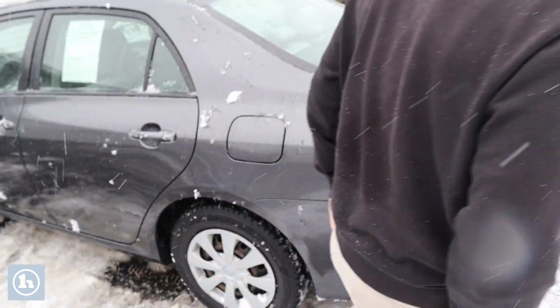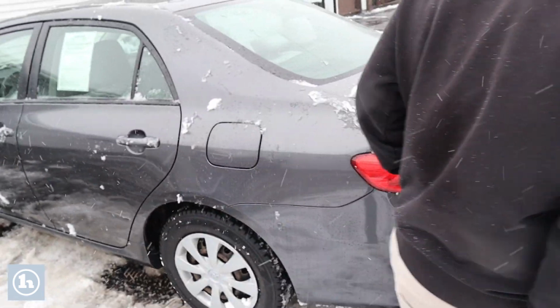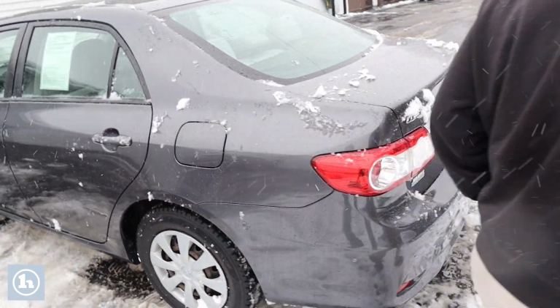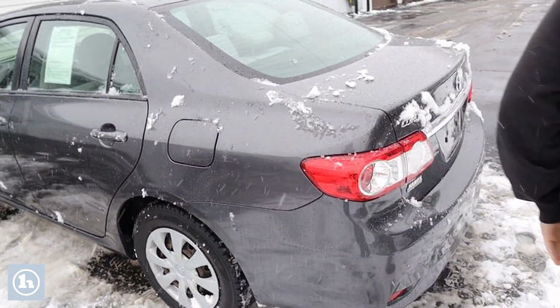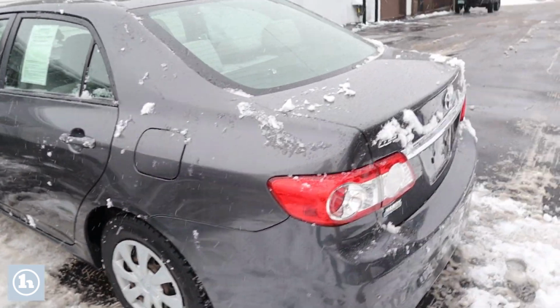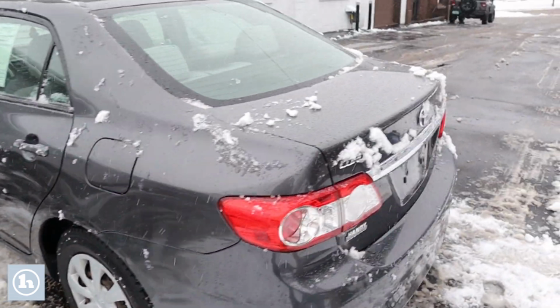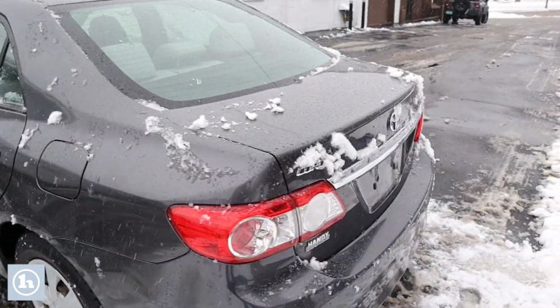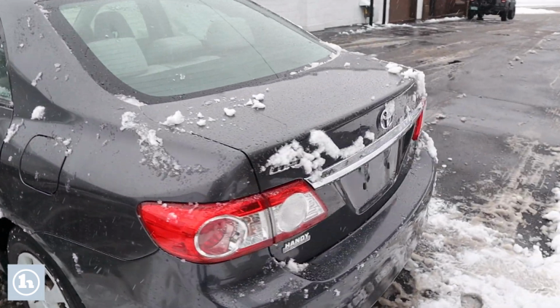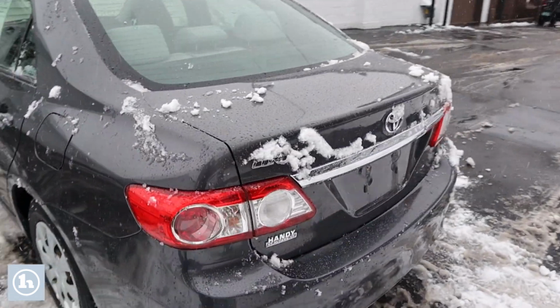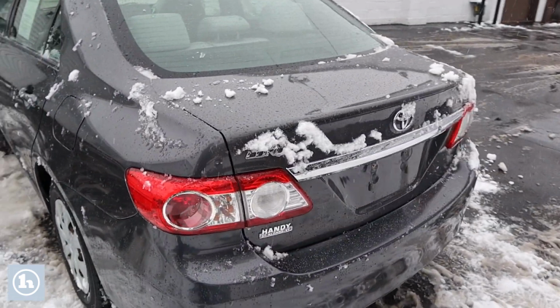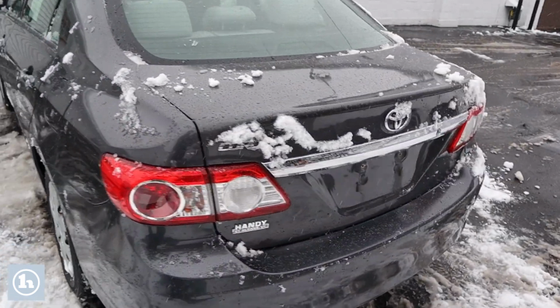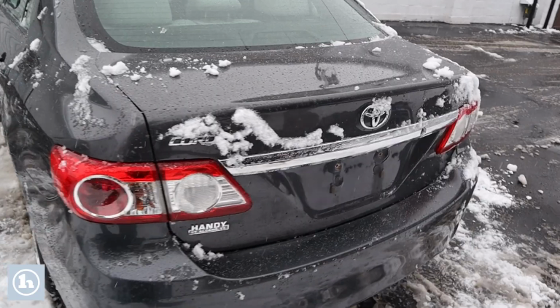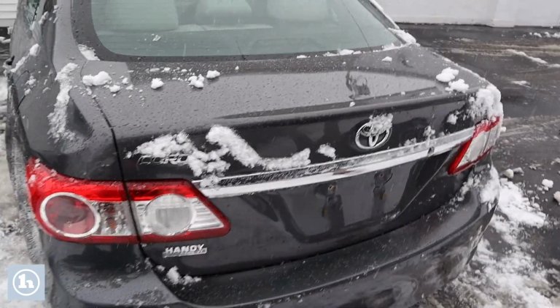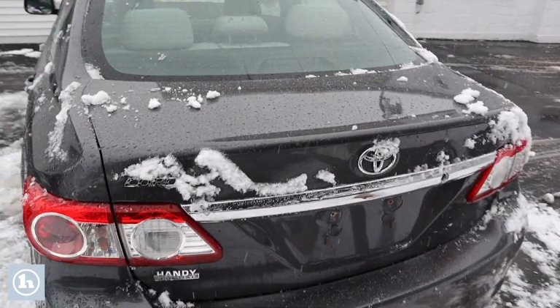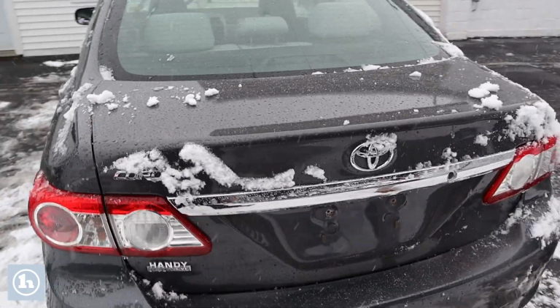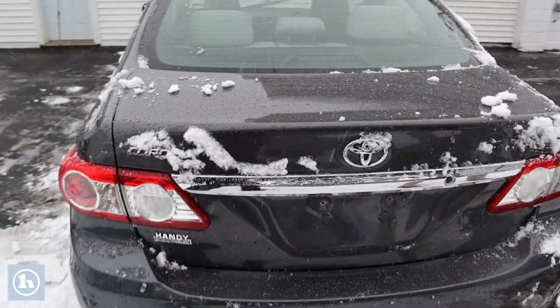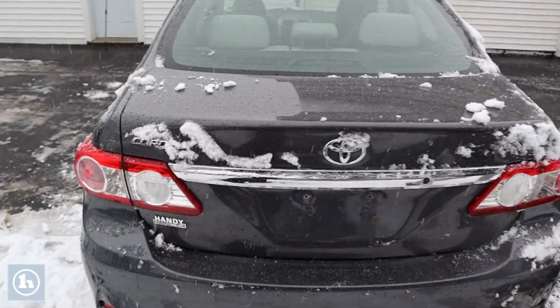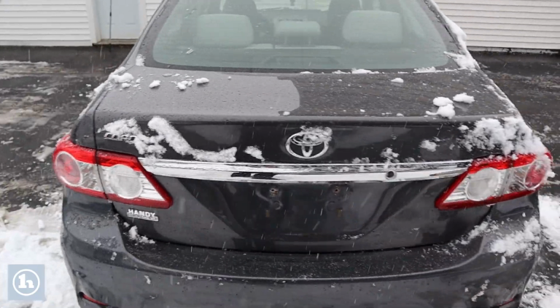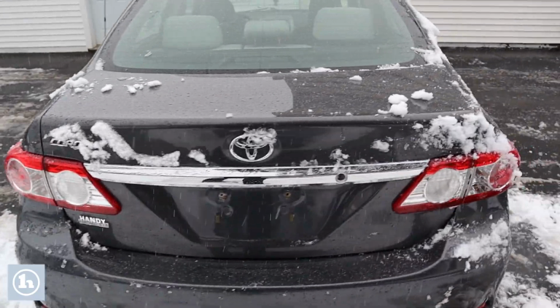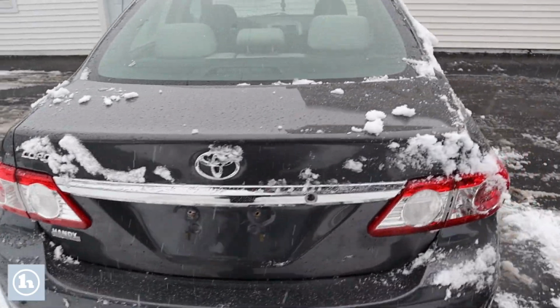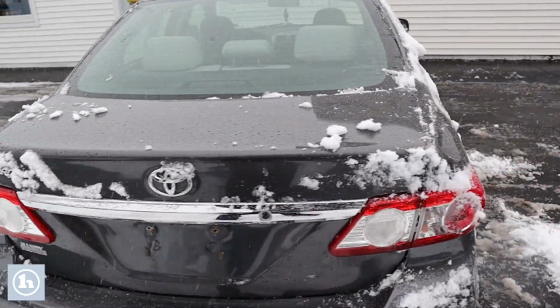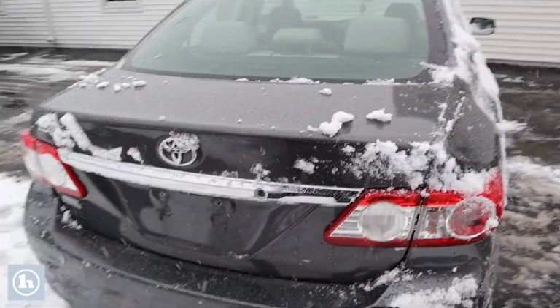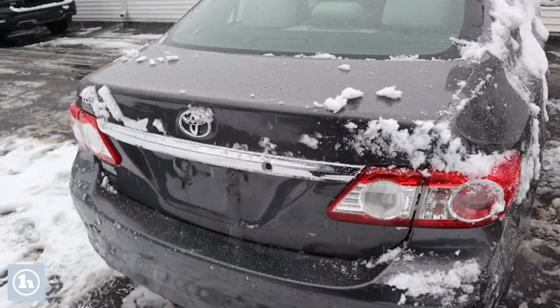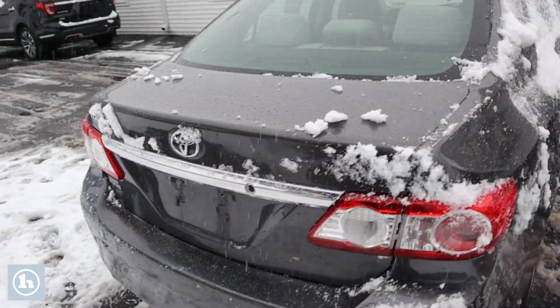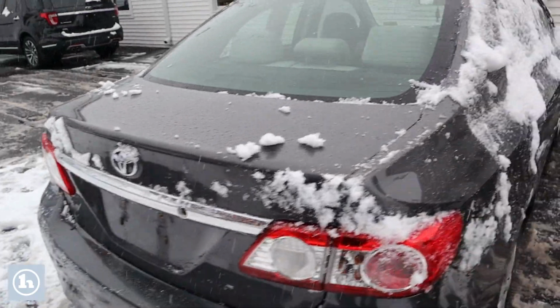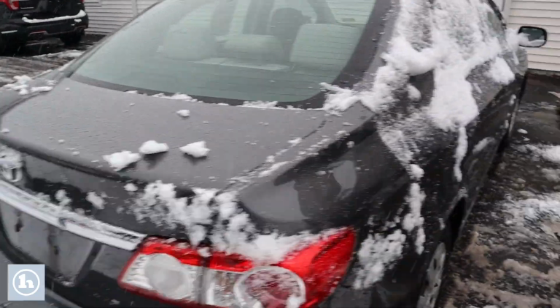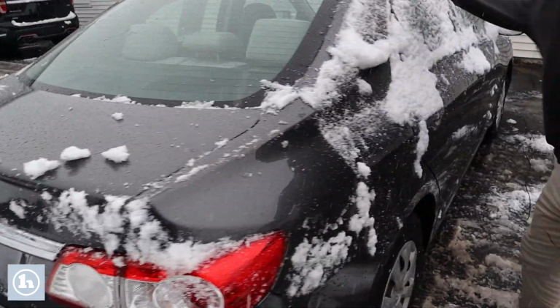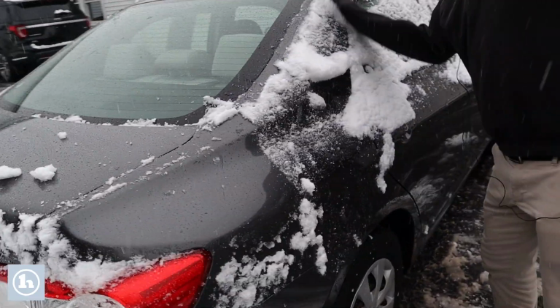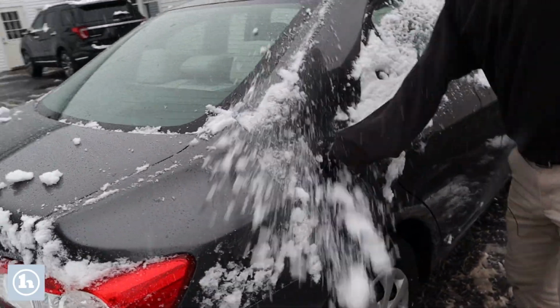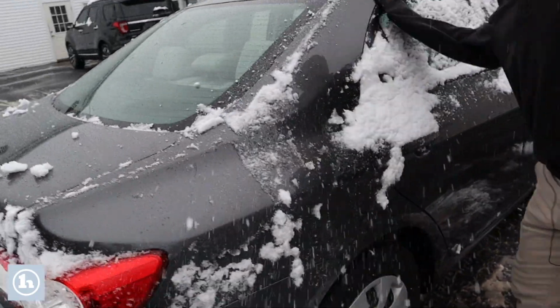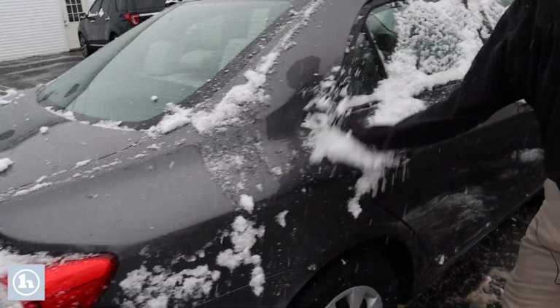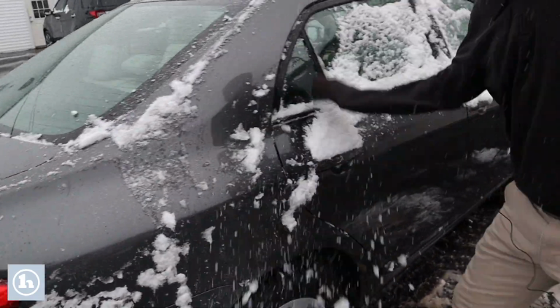Coming around the back here, just taking a good look. I tried to clear off as much of the snow as I could so you can get a good look.